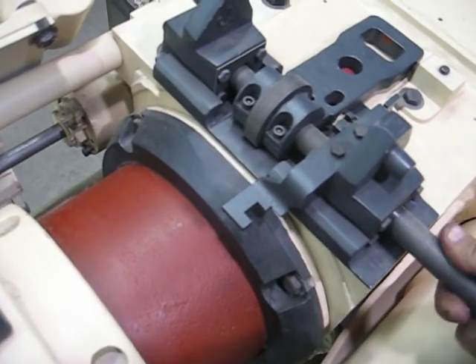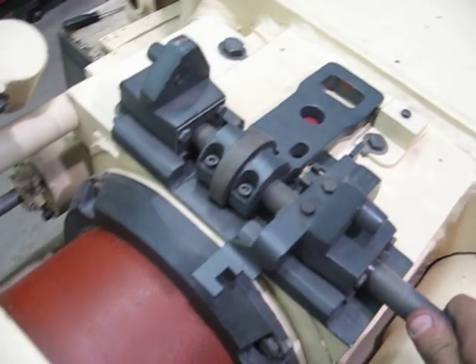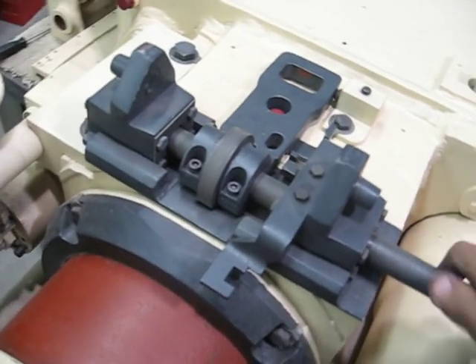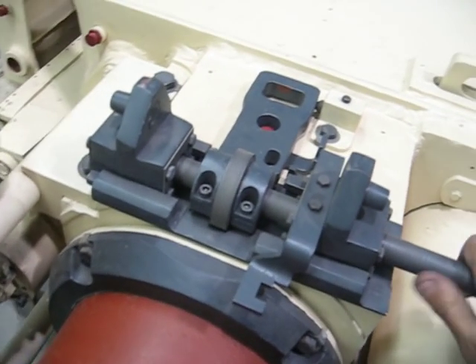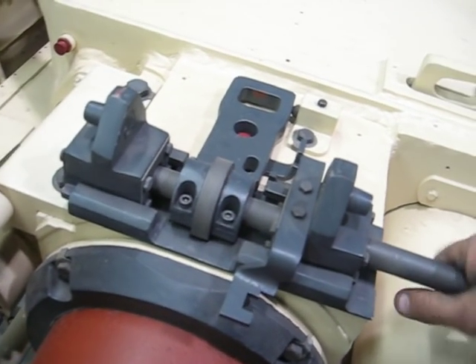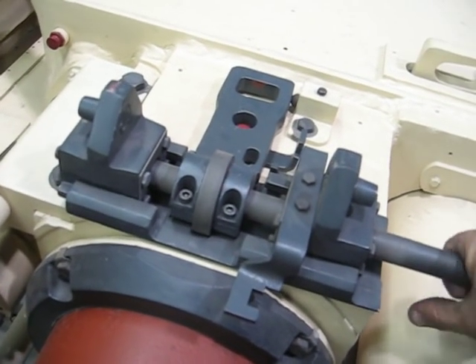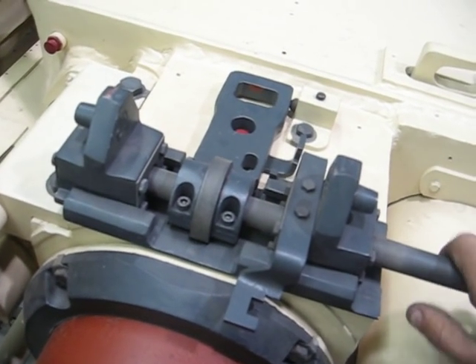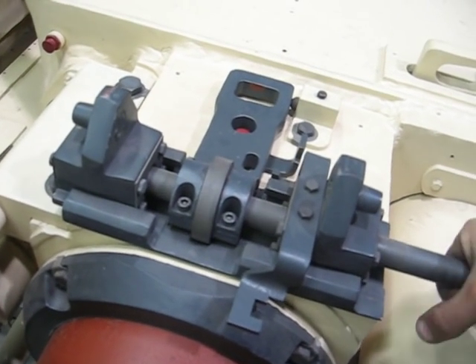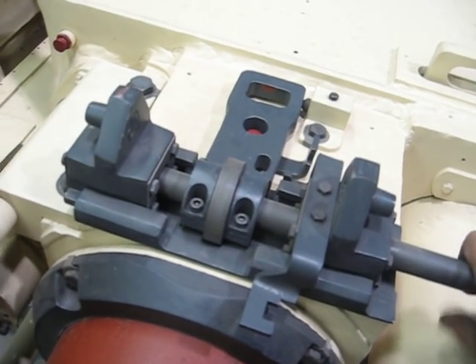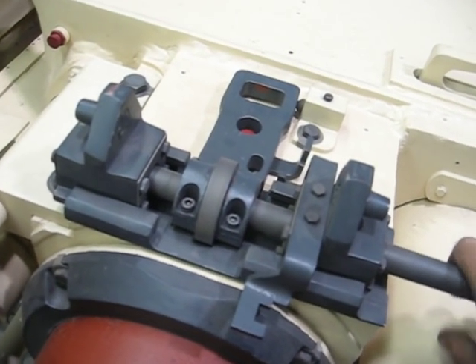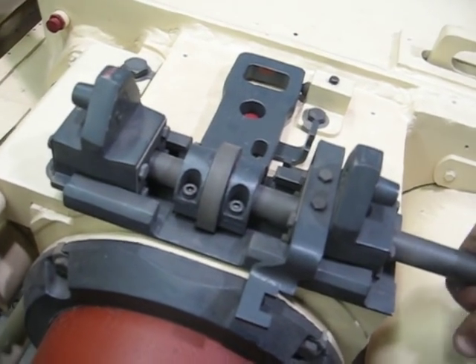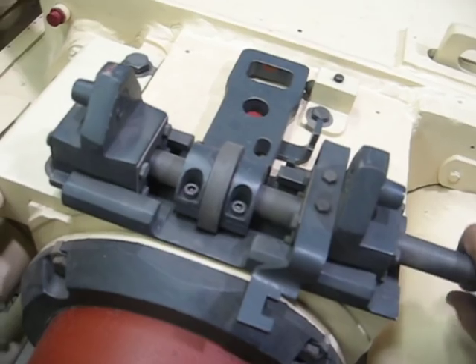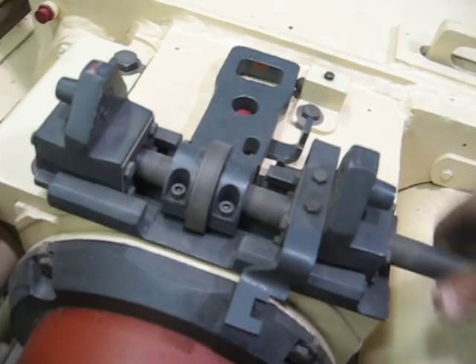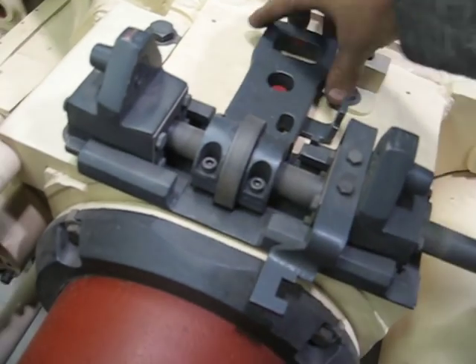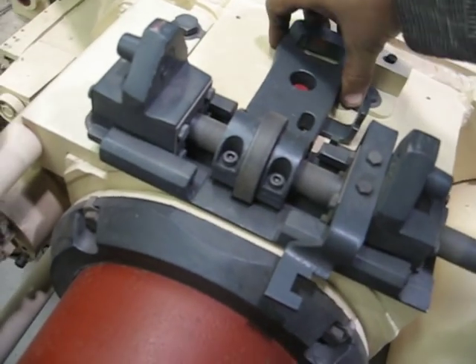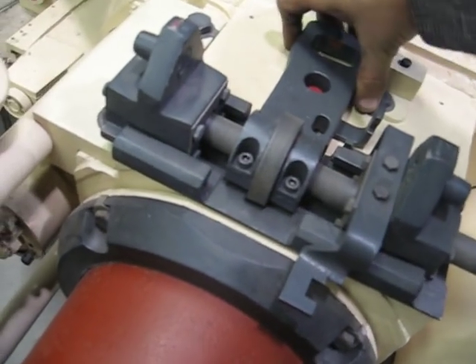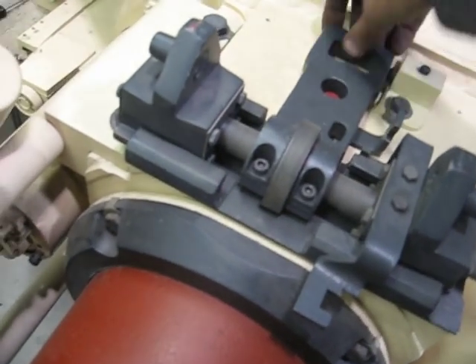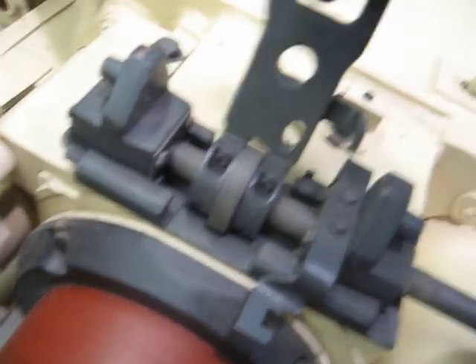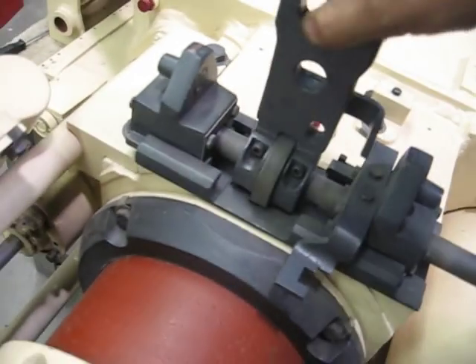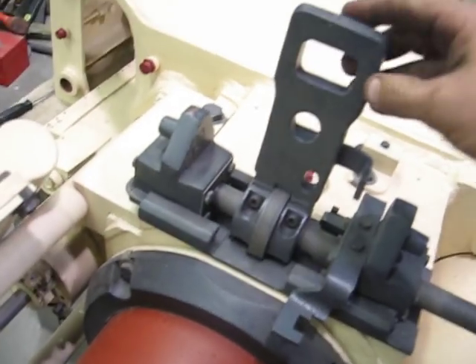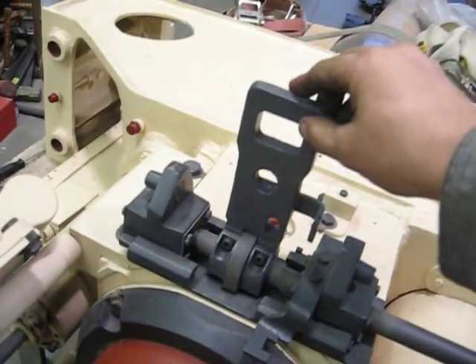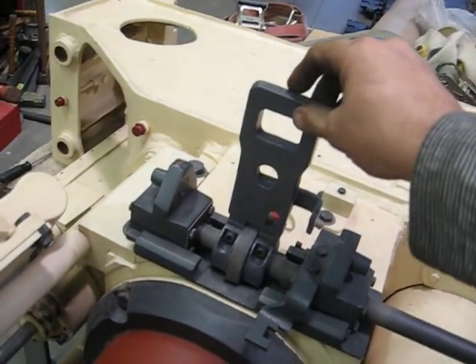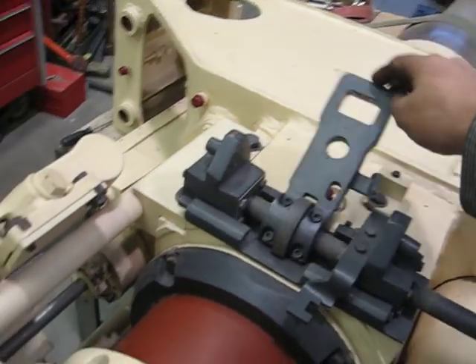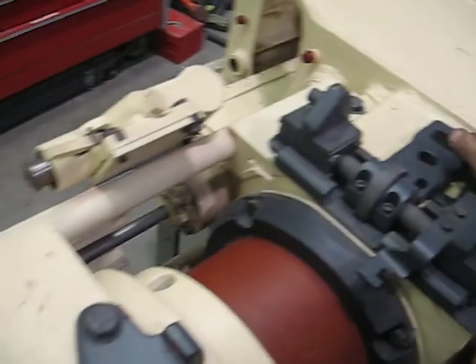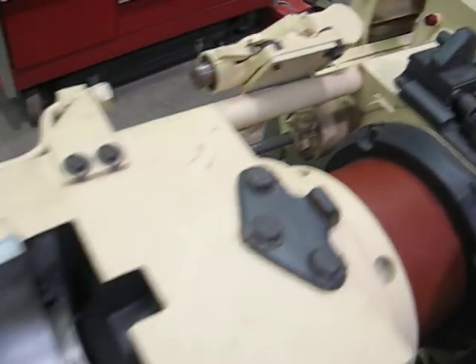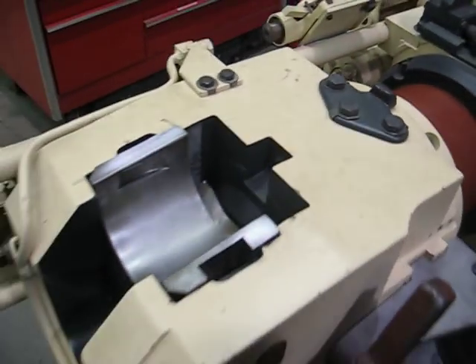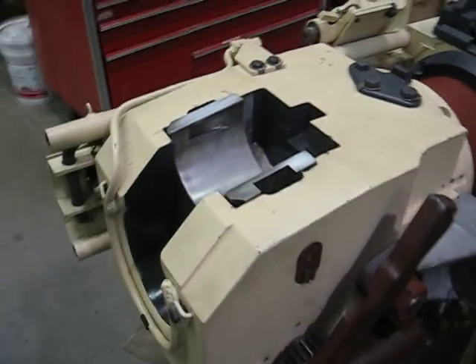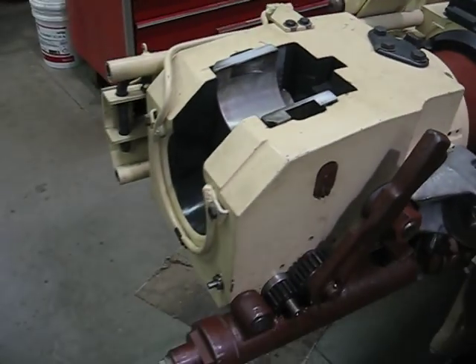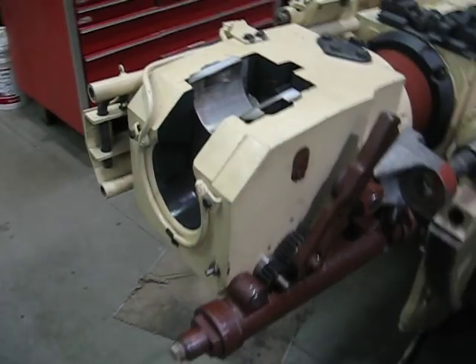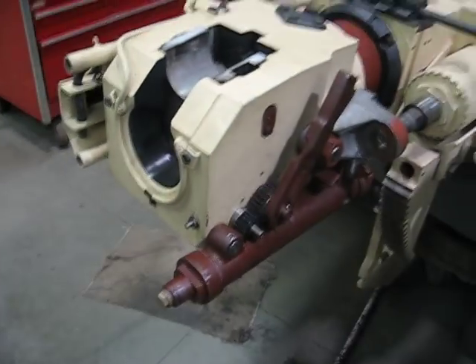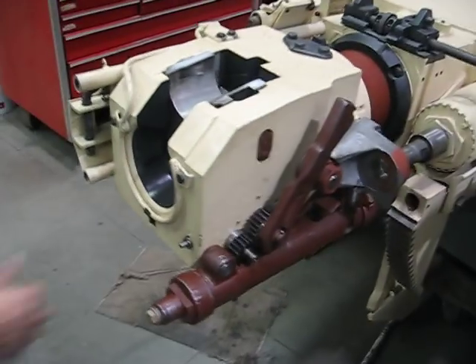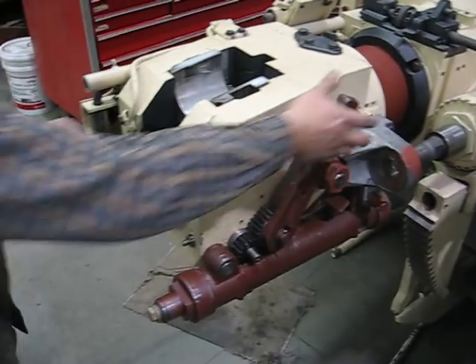The reverse threads make this thing unlock, and then that locks to the turret. And then Jason here will show us the operation of the breech.